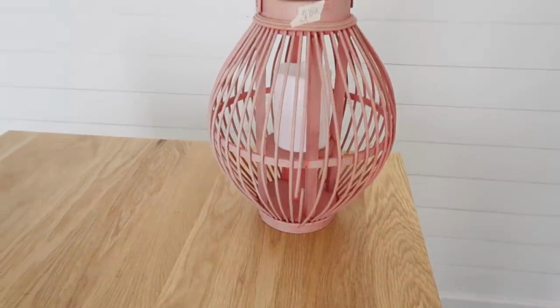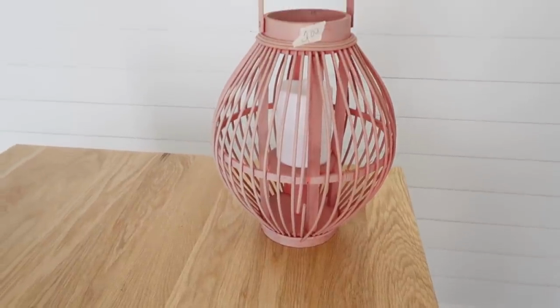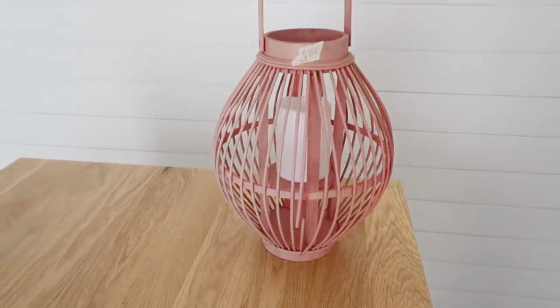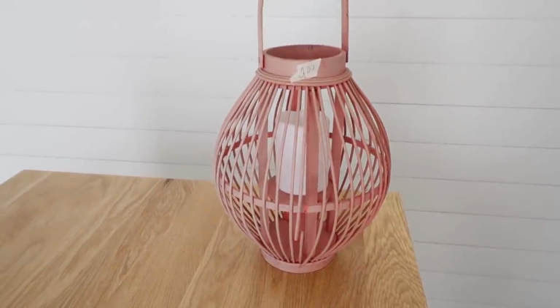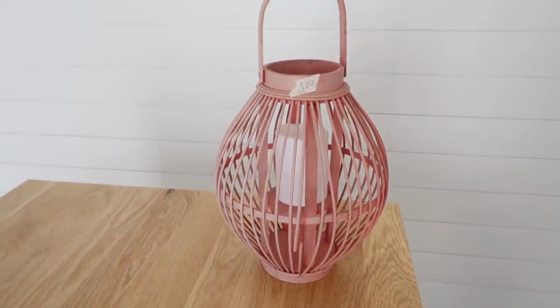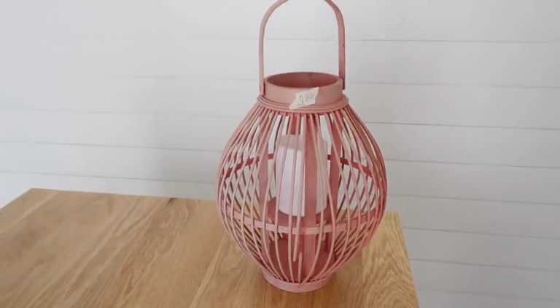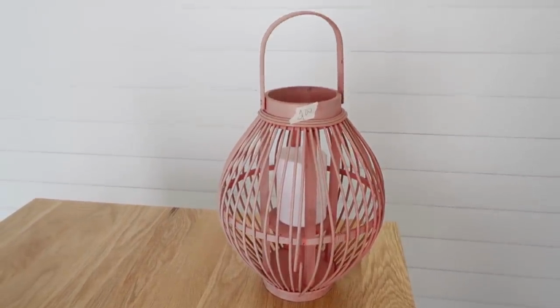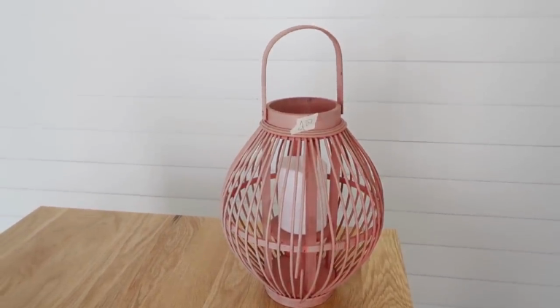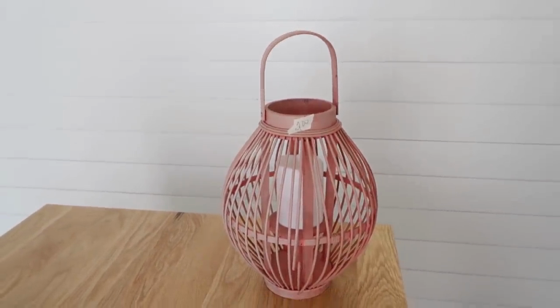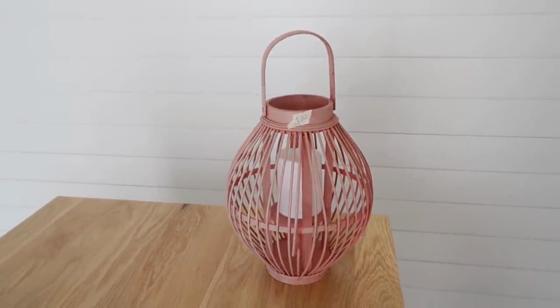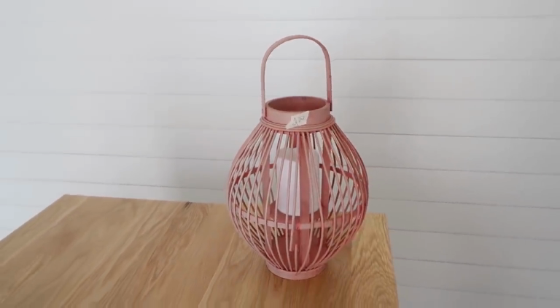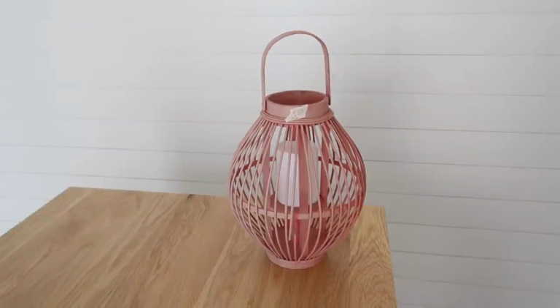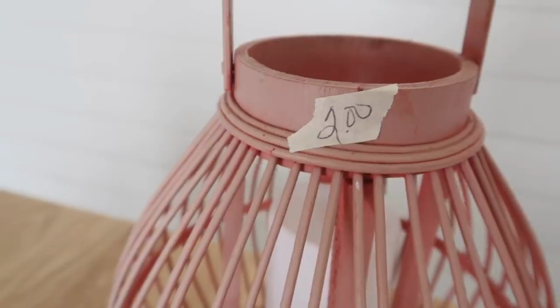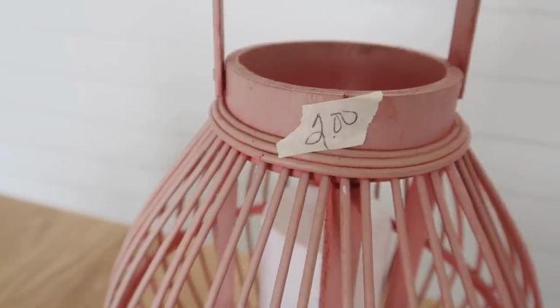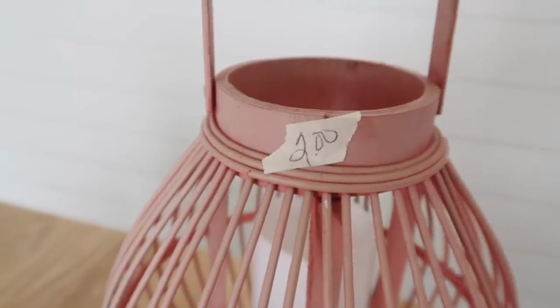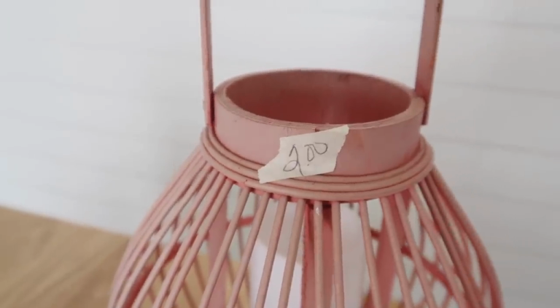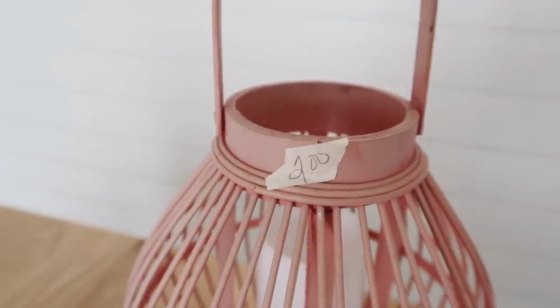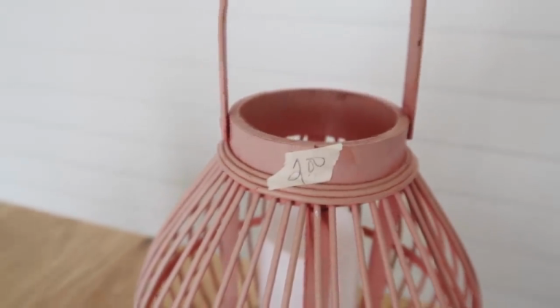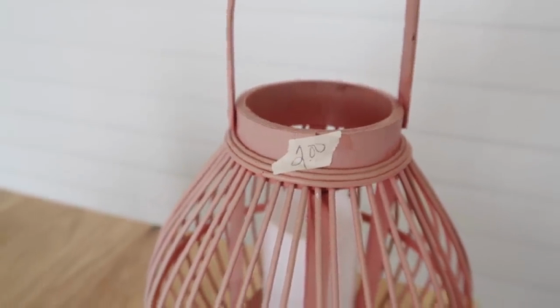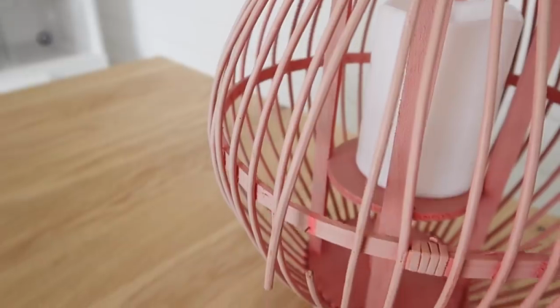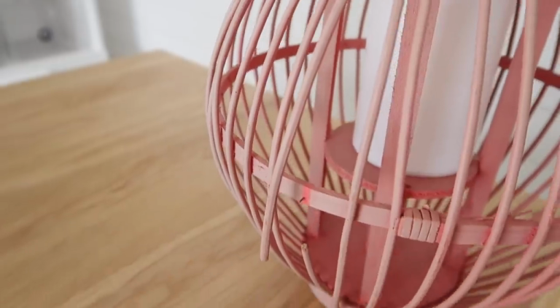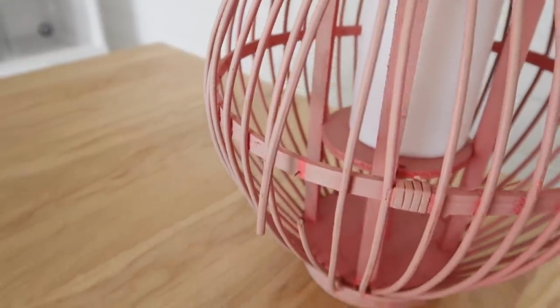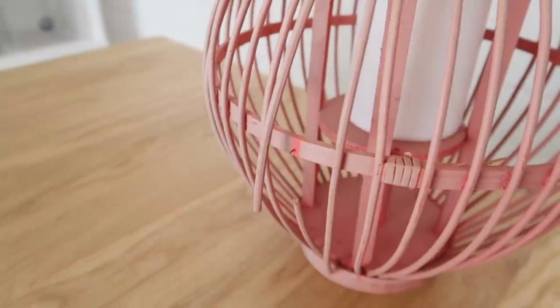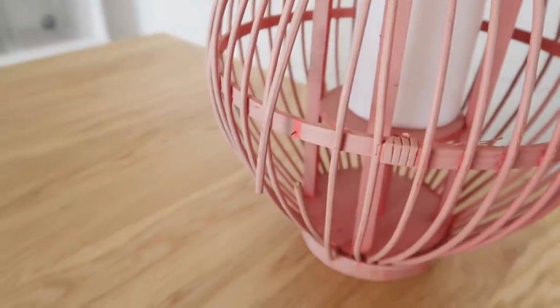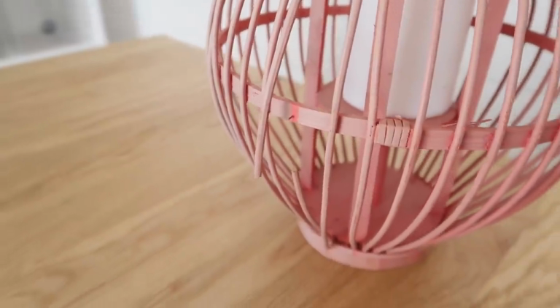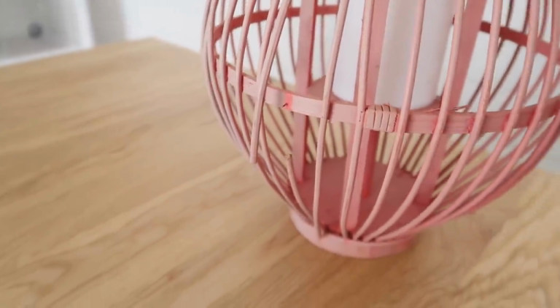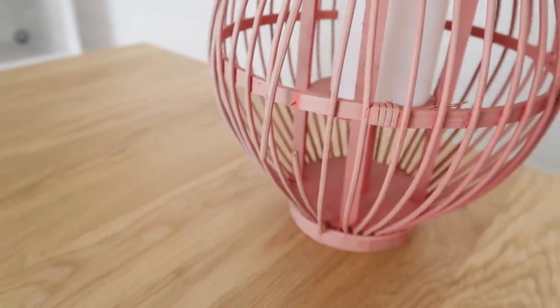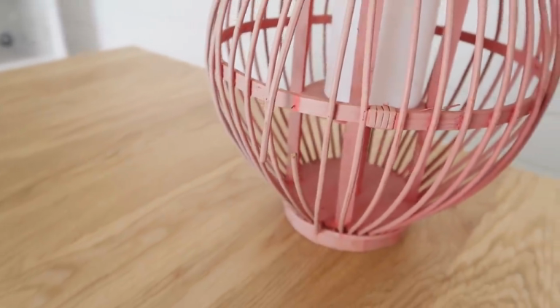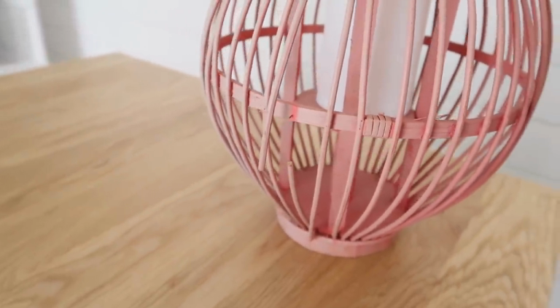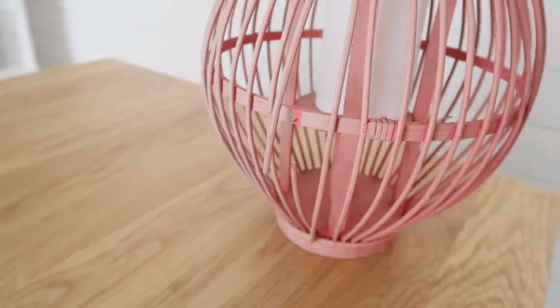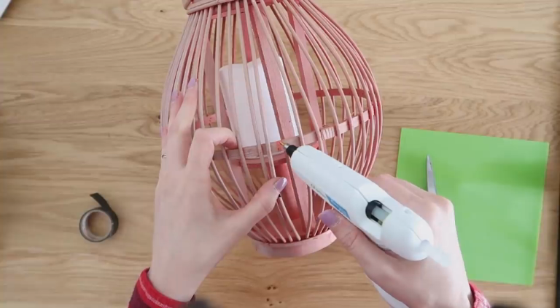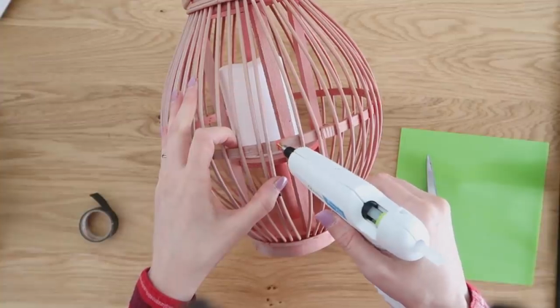Up first is this pink lantern — it was only $2. These are so popular right now, but they're more popular in the rattan color or black color, so that's what we're going to do to it.